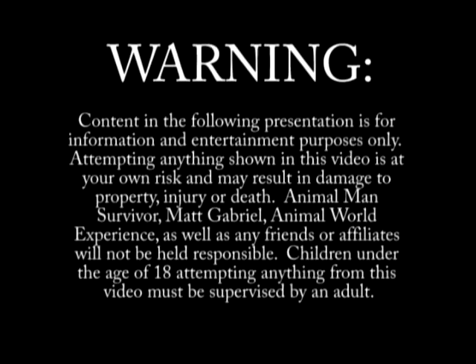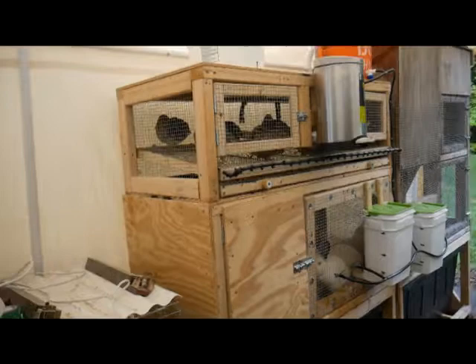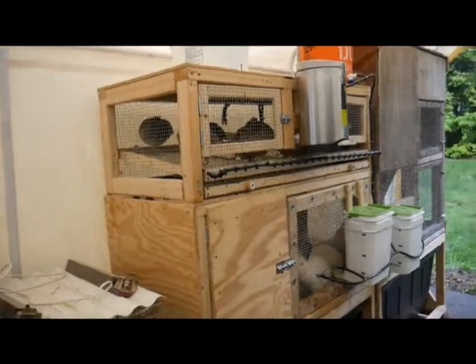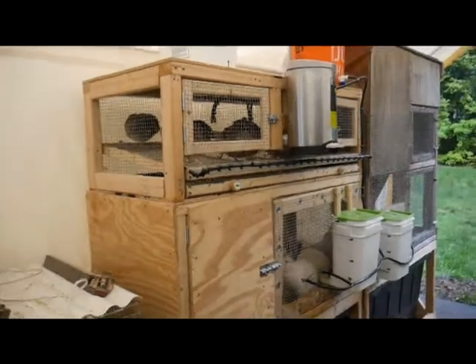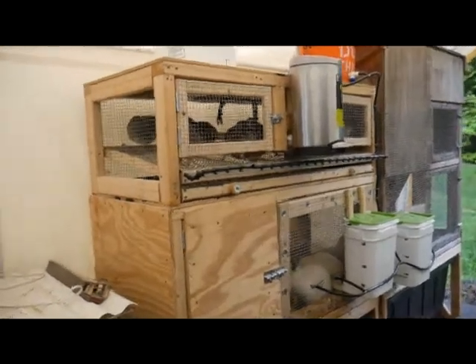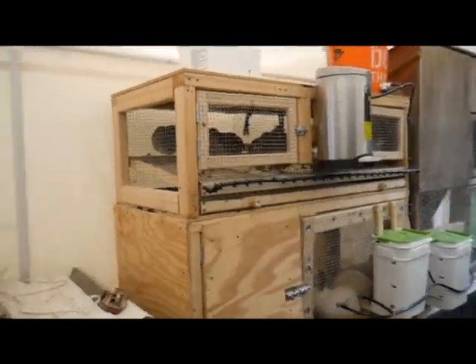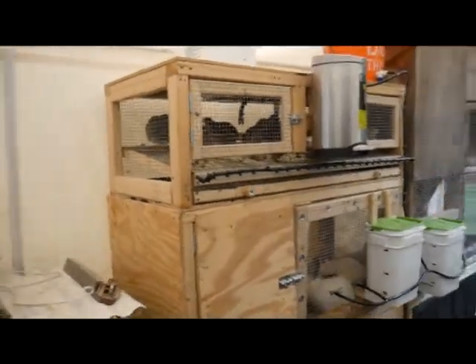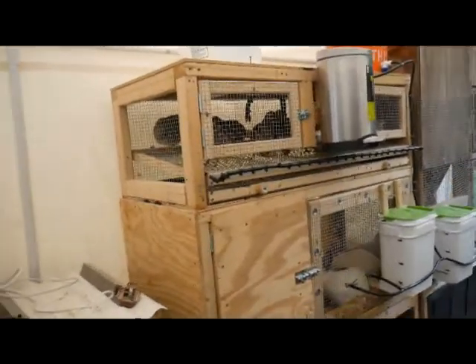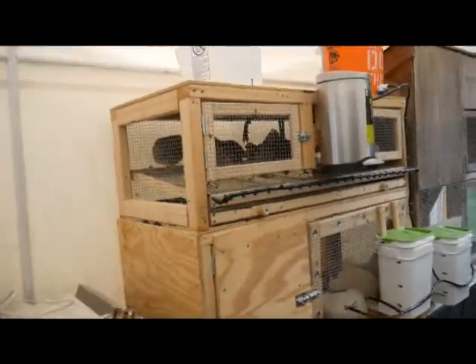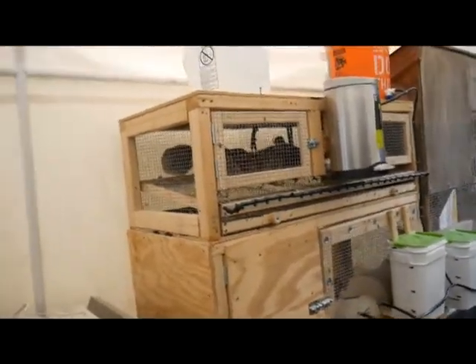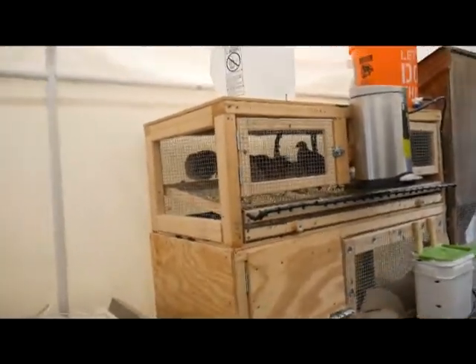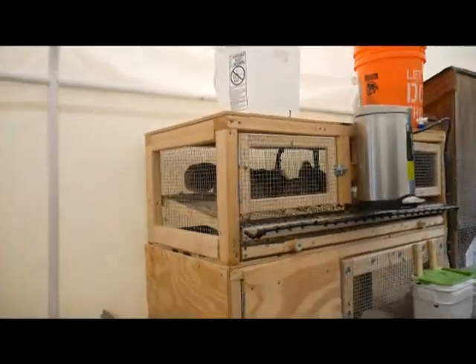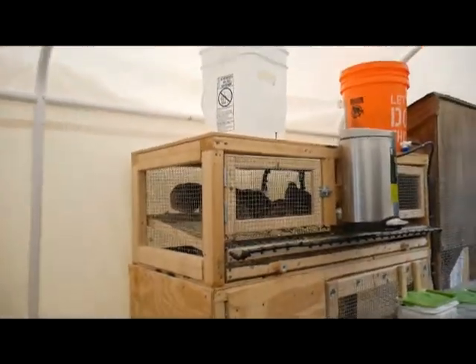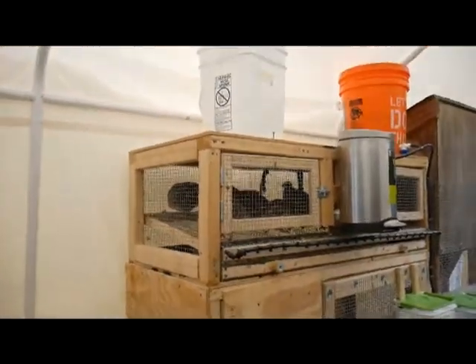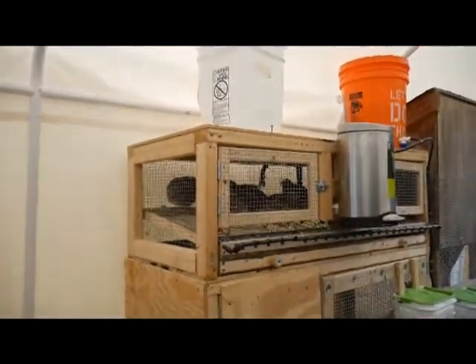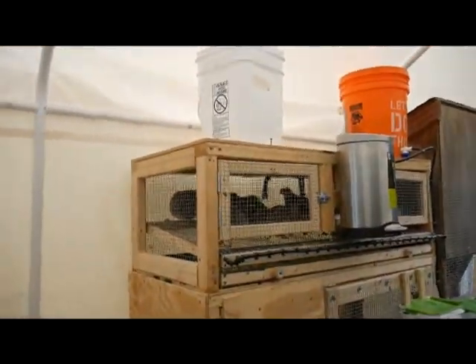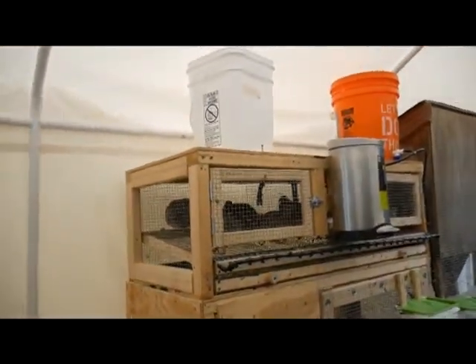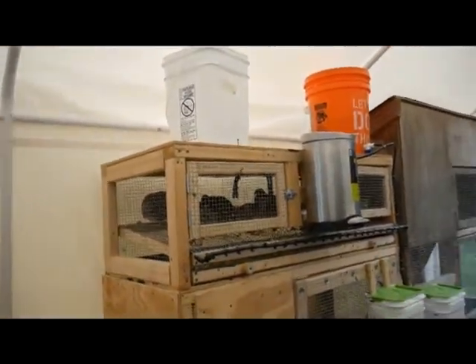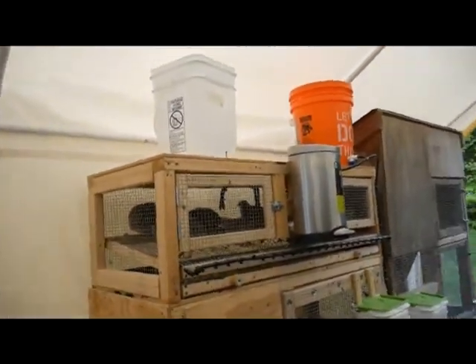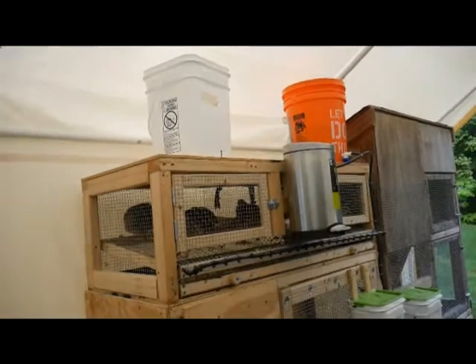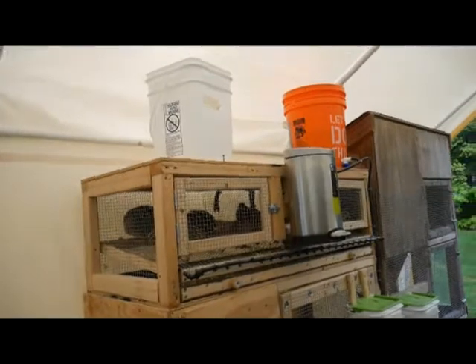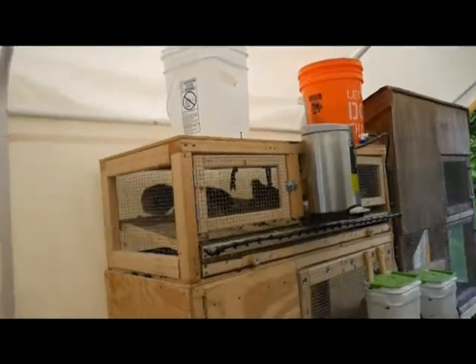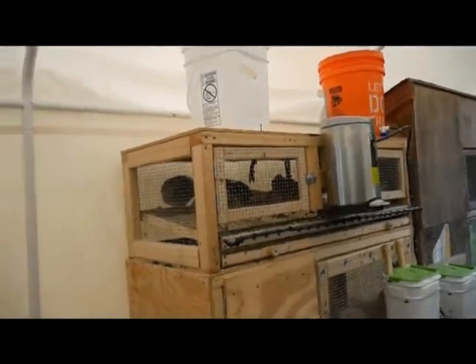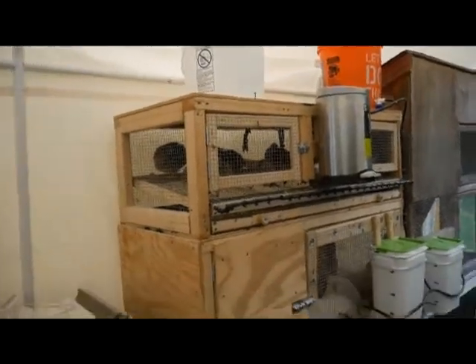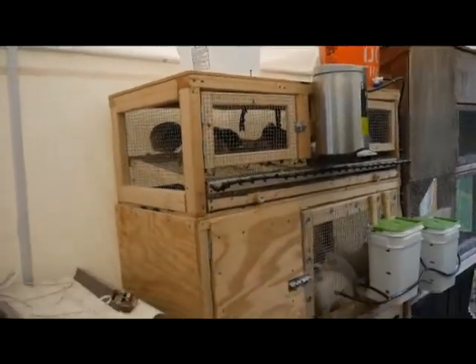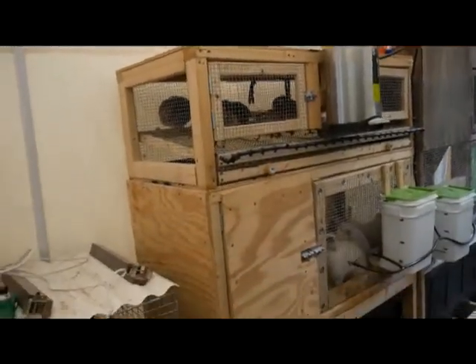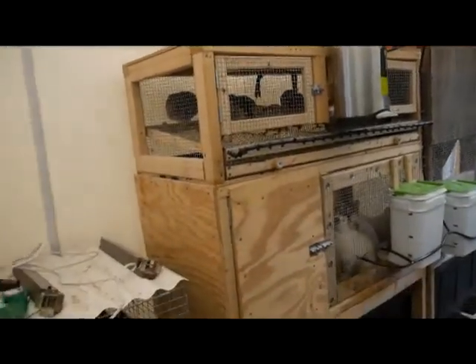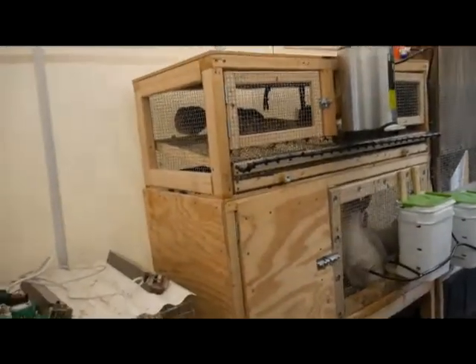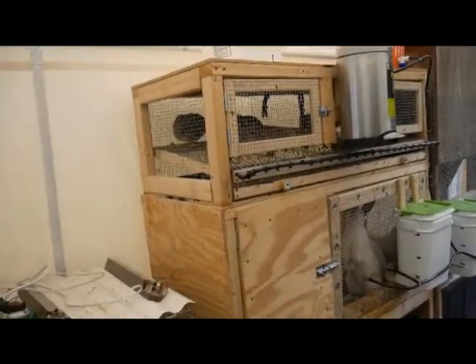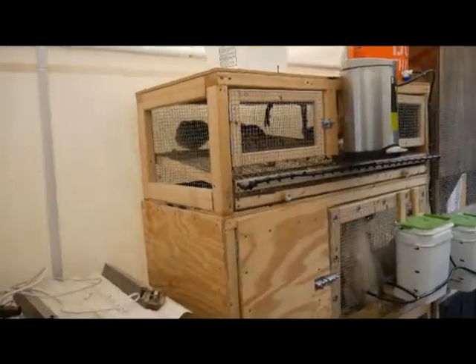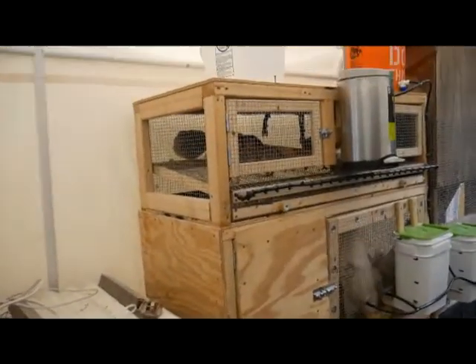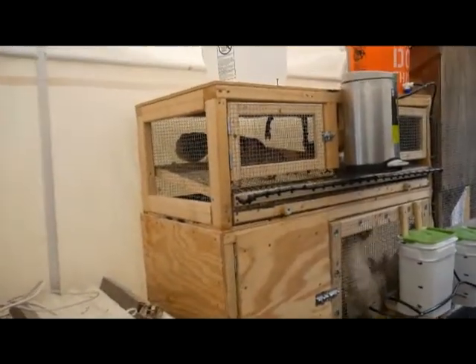Hey everybody, Animal Man here. Guess what — I told you there'd be an update for how our rabbit and quail tower is doing, so here you go. Stay with us.